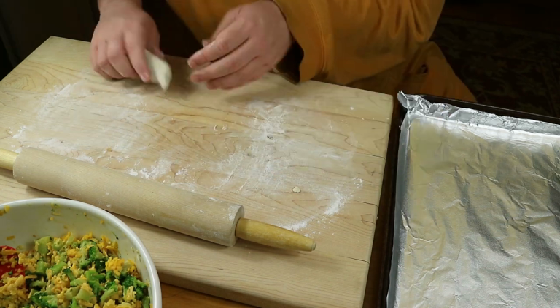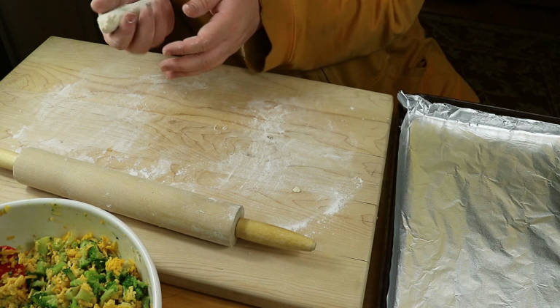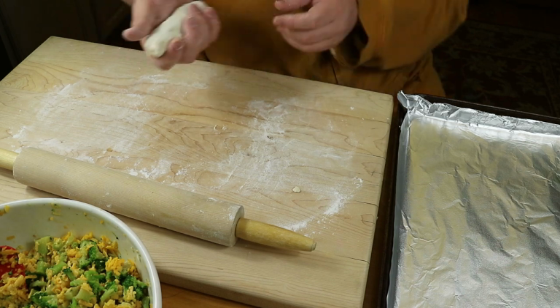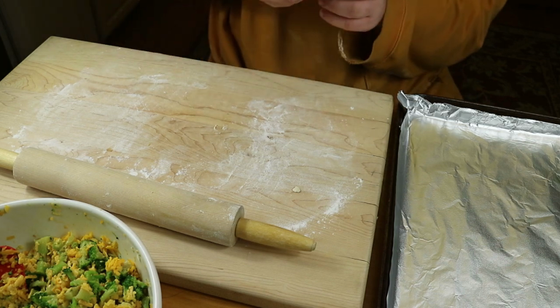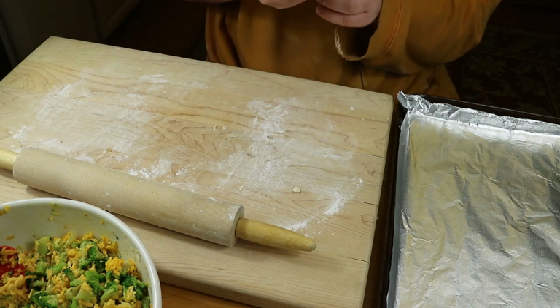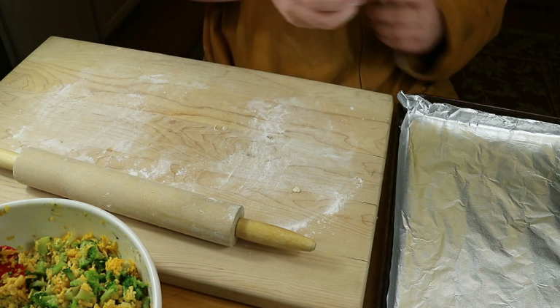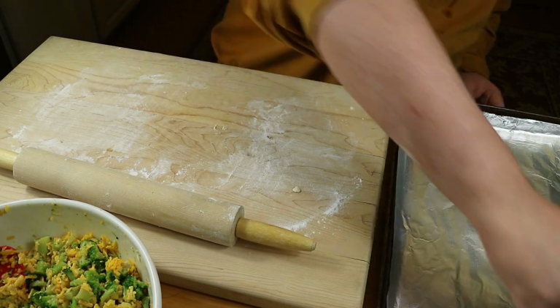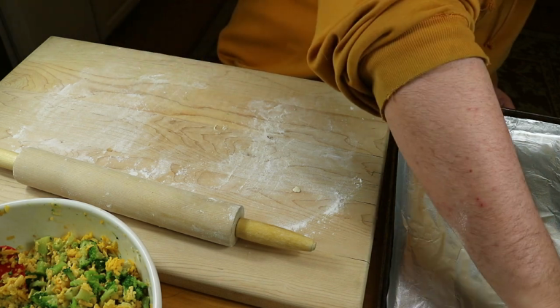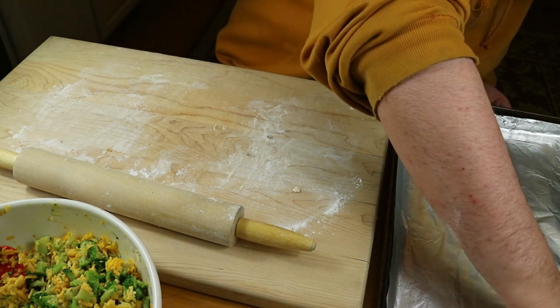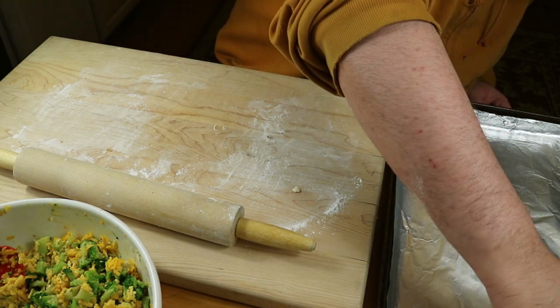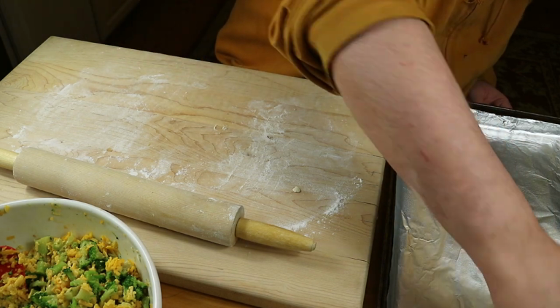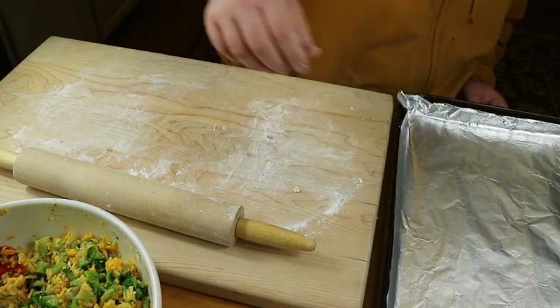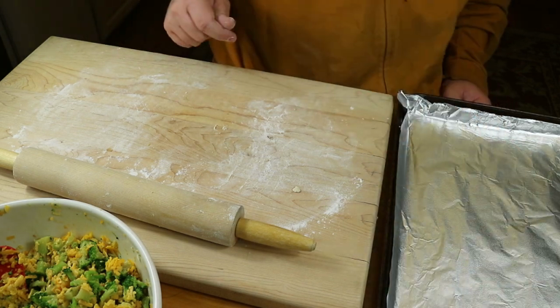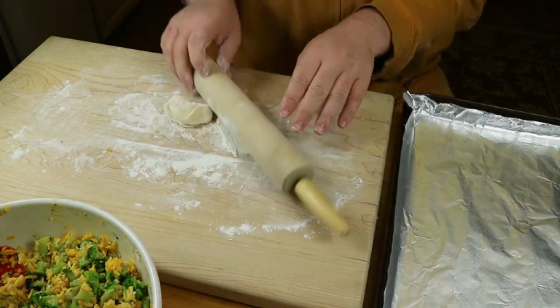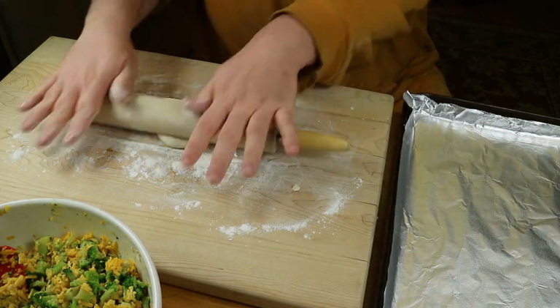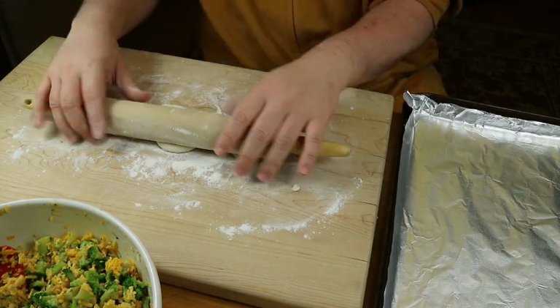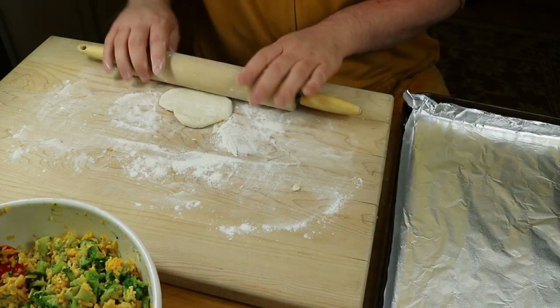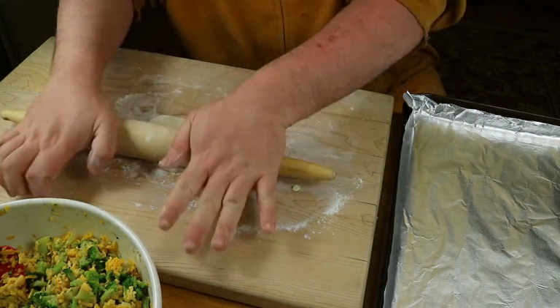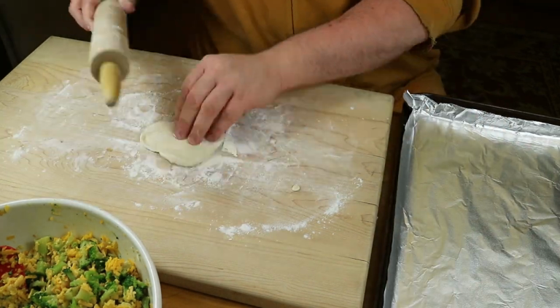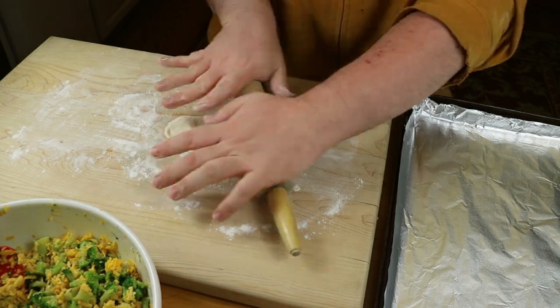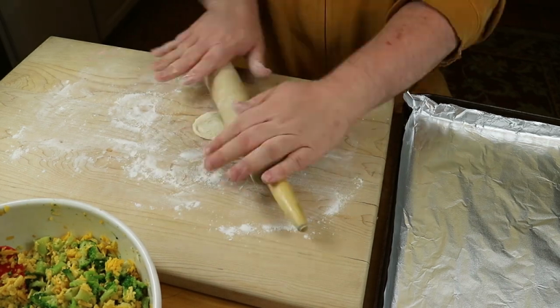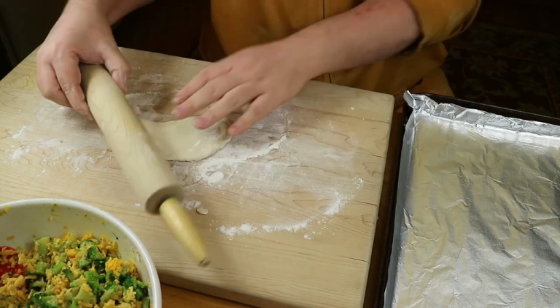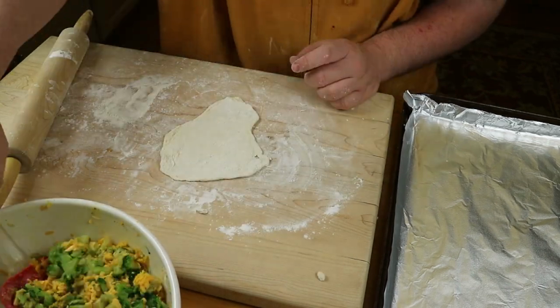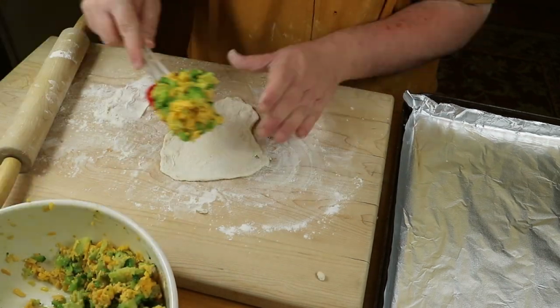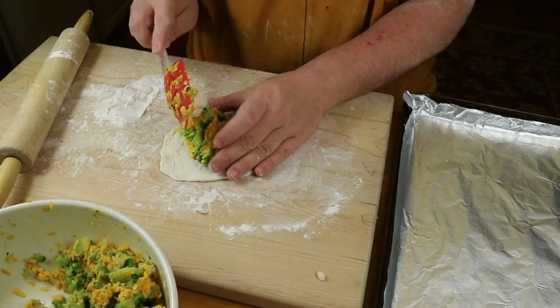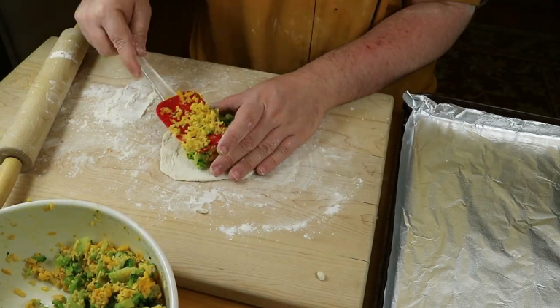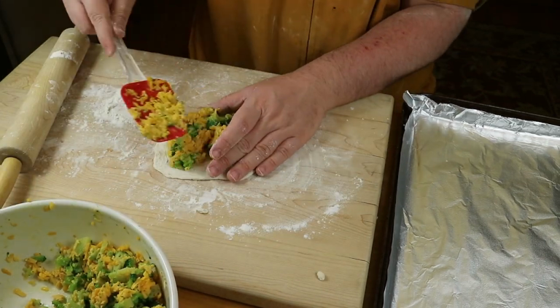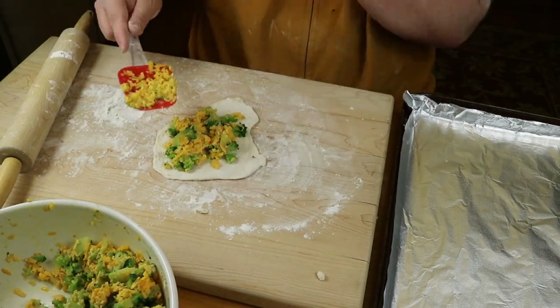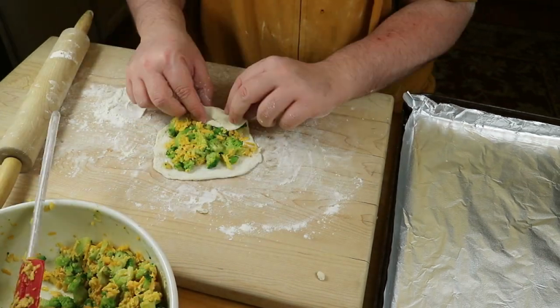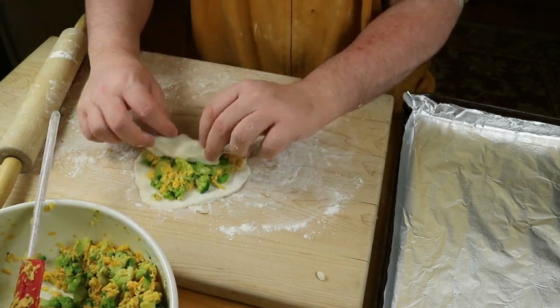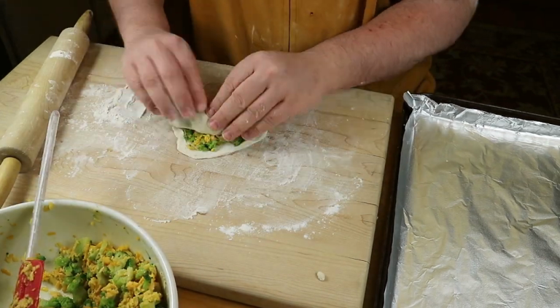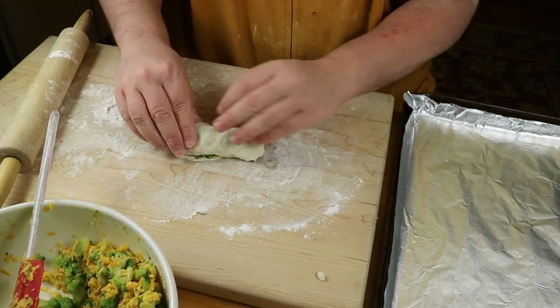Then we lined them up on a foil-covered cookie sheet that again has some butter Pam on it, and we repeated those steps until we've filled all of the rolls.